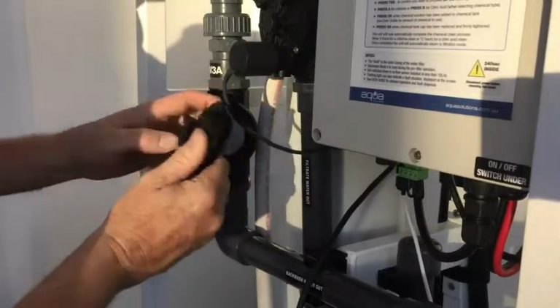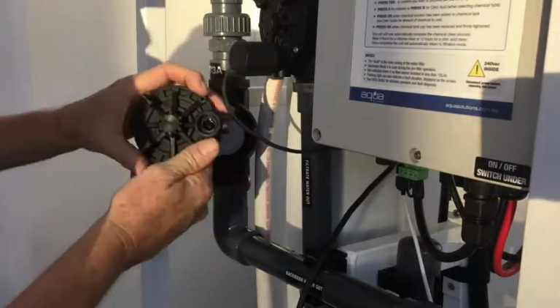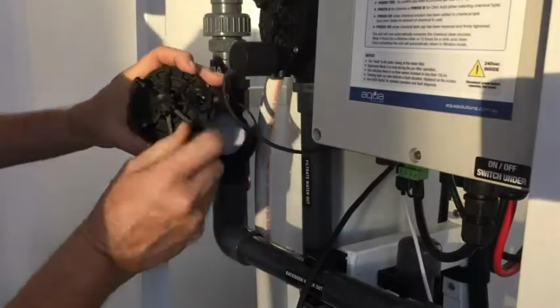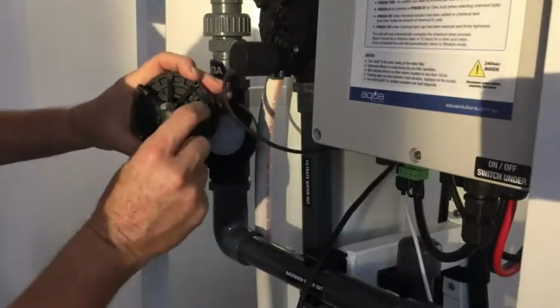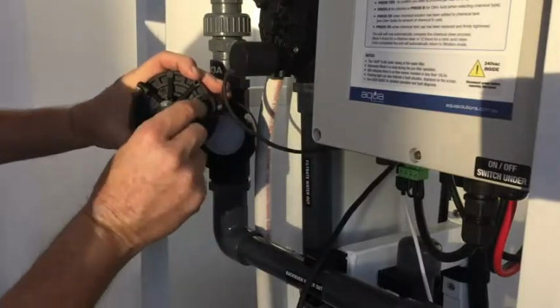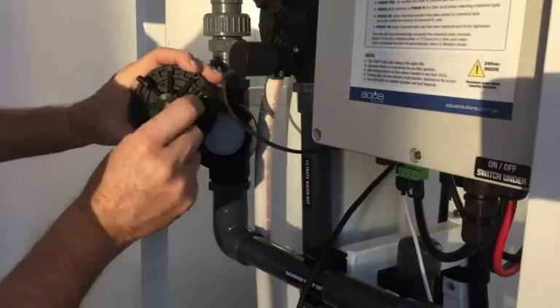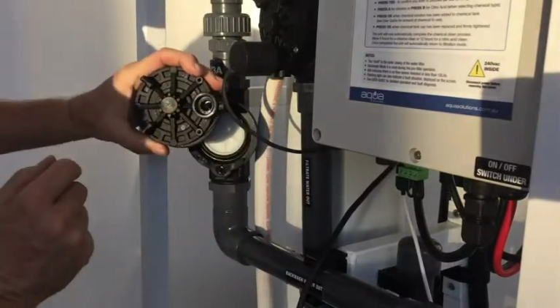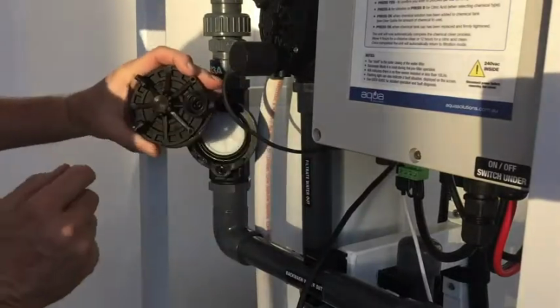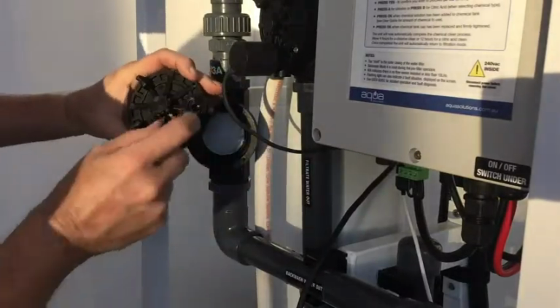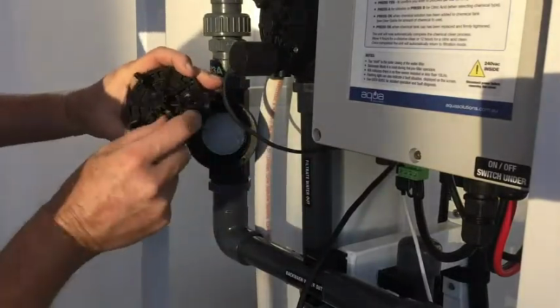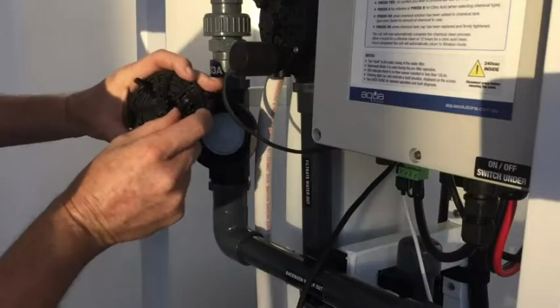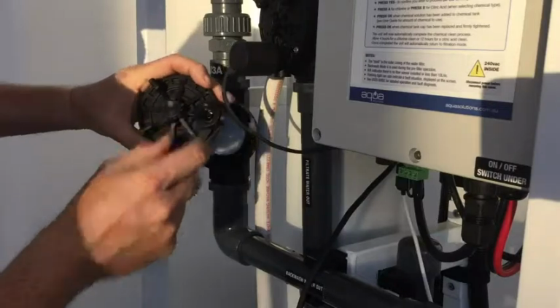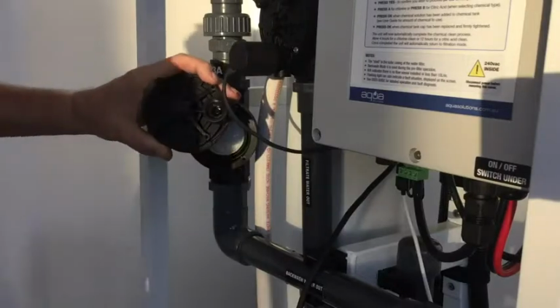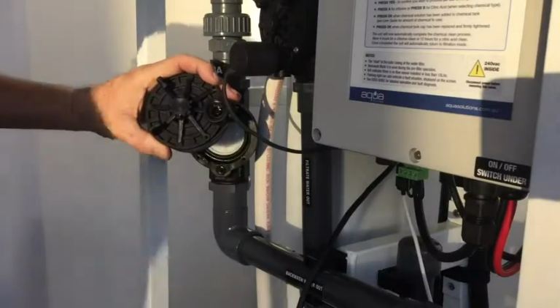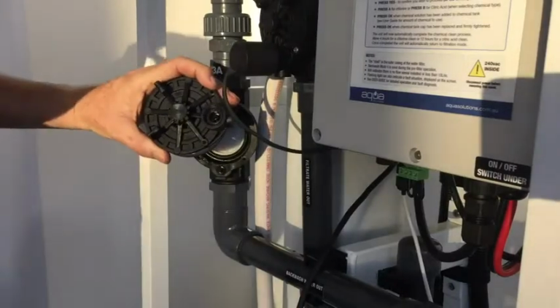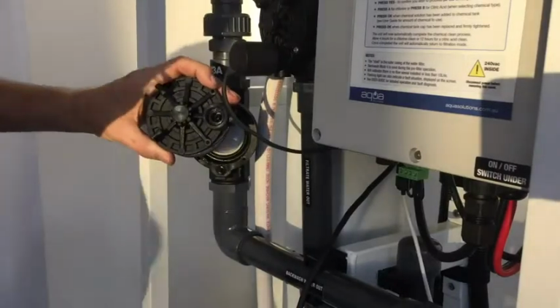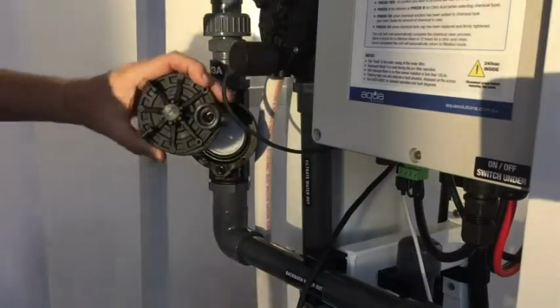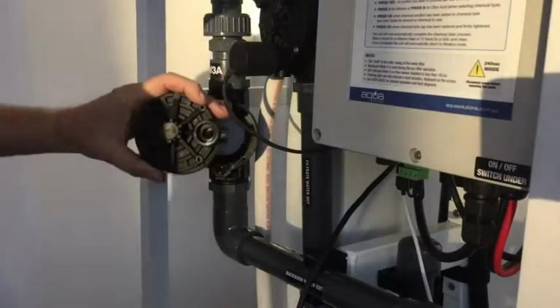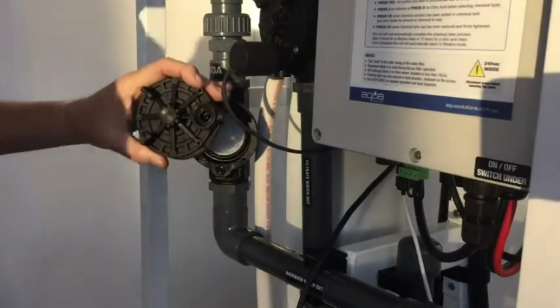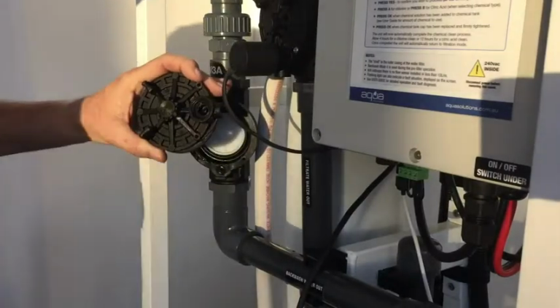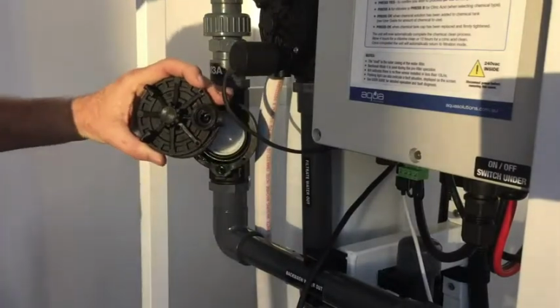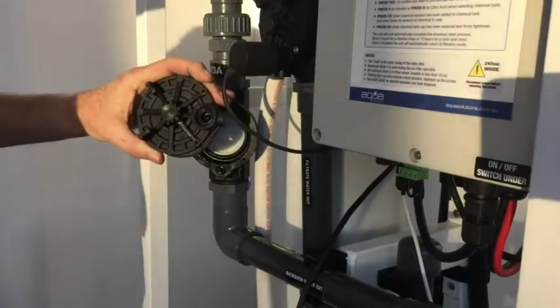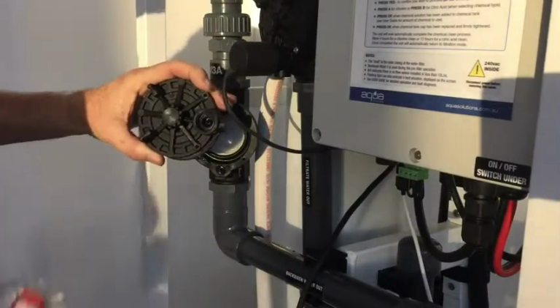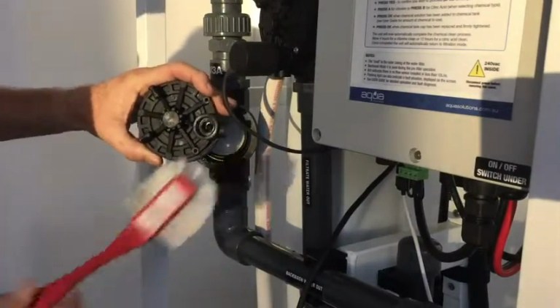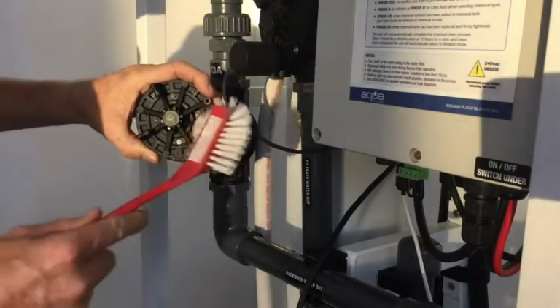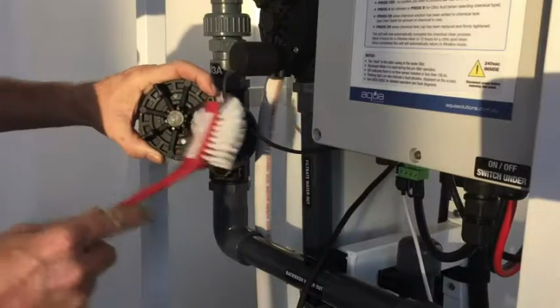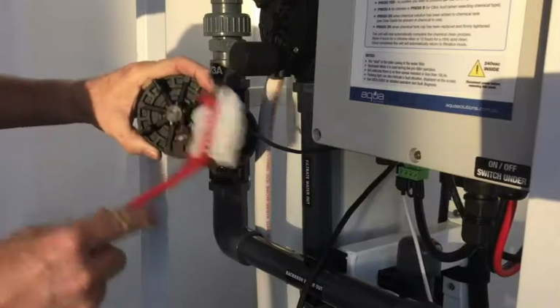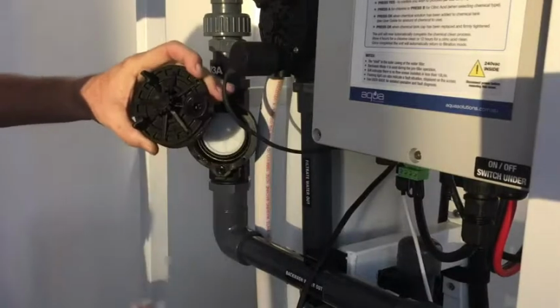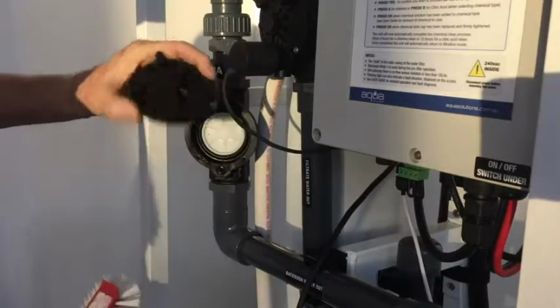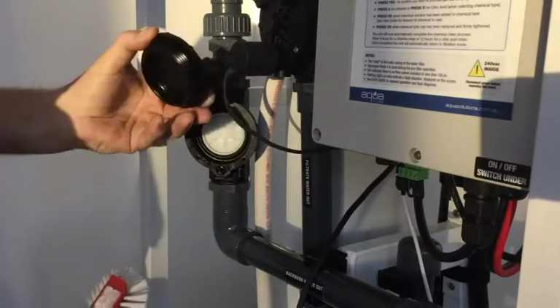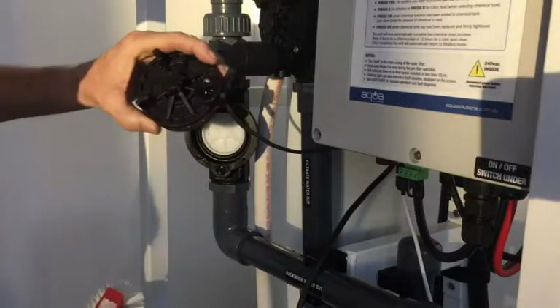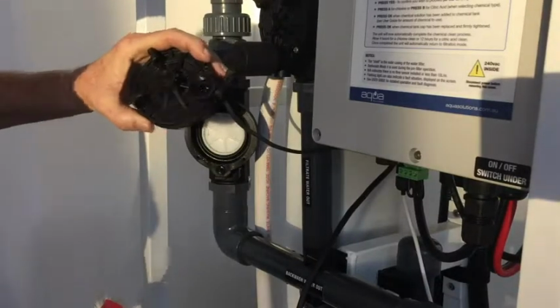Check to make sure that the bypass hole isn't blocked. Use a bucket of clean water or a hose, scrub it clean, and check that it's open.